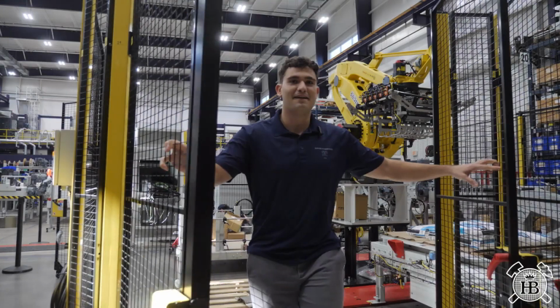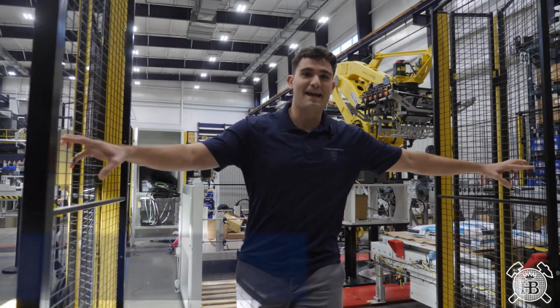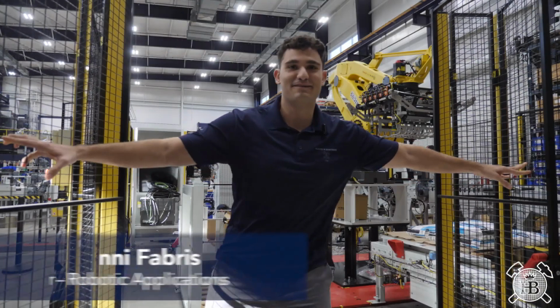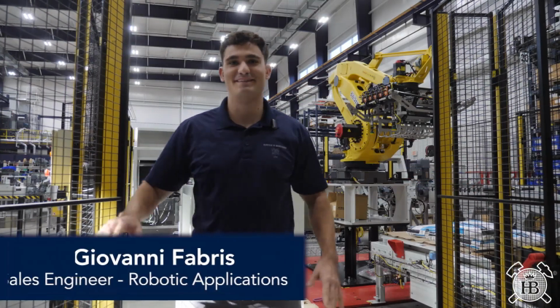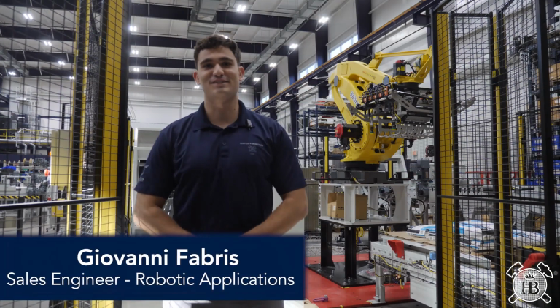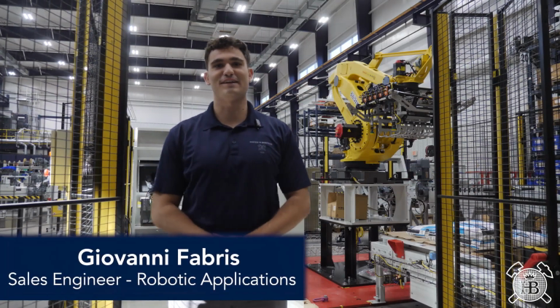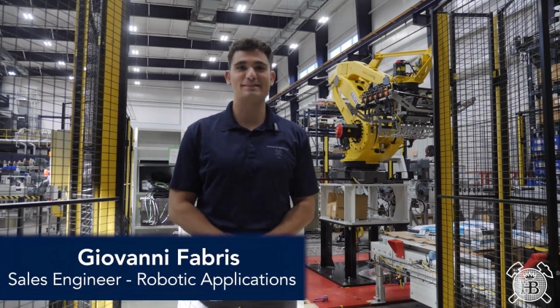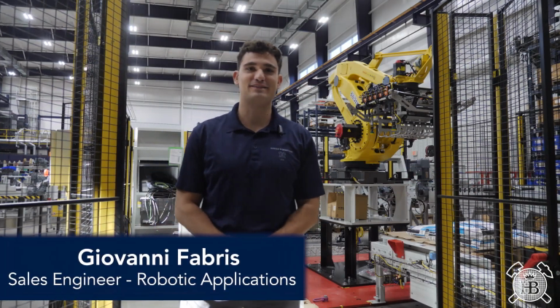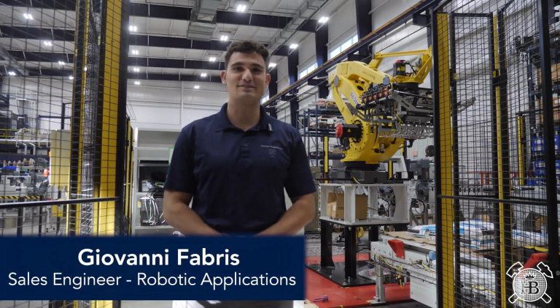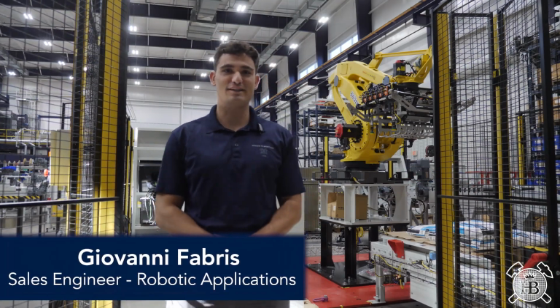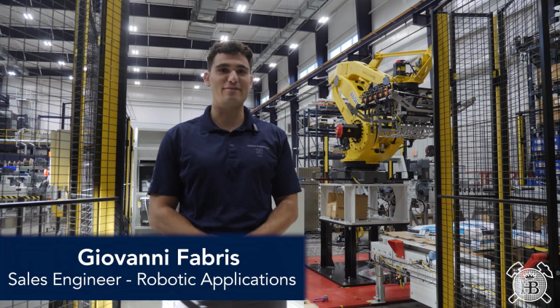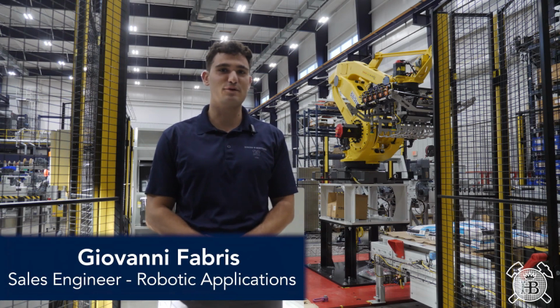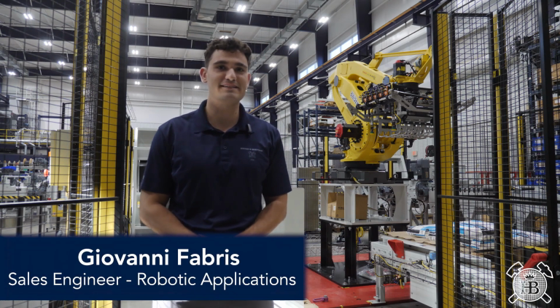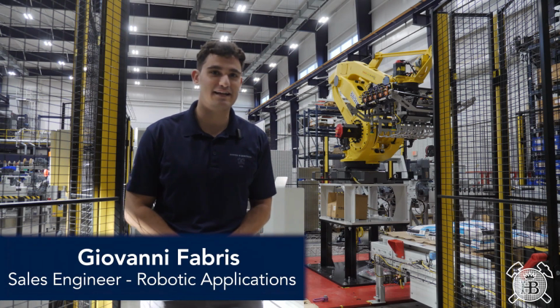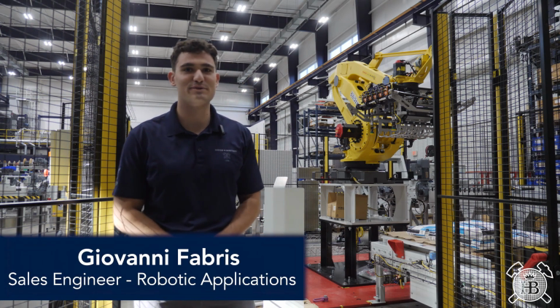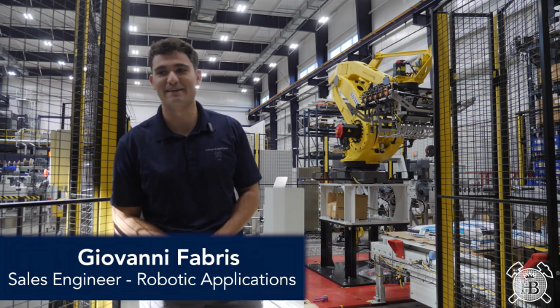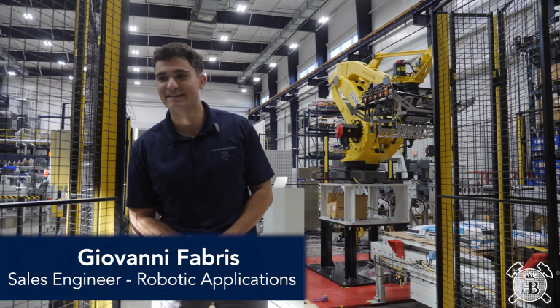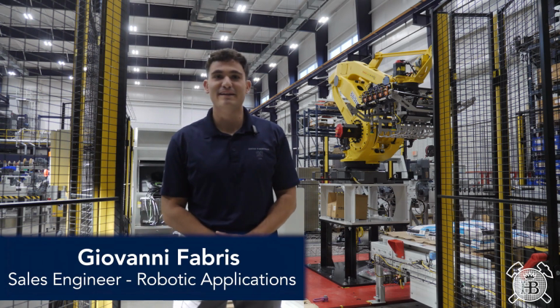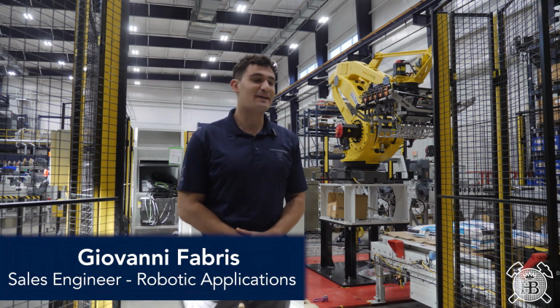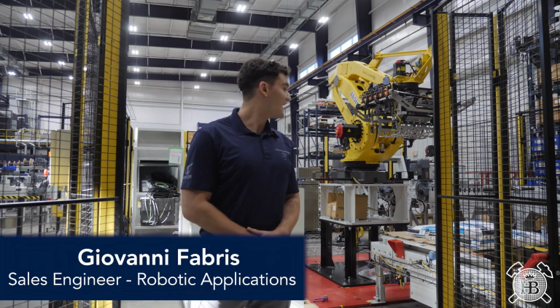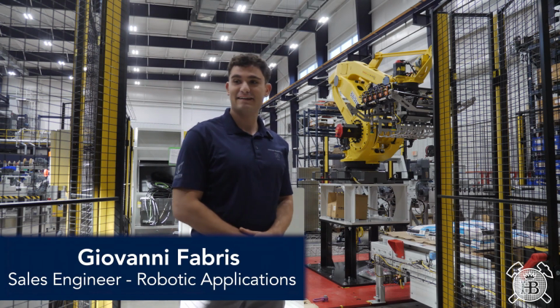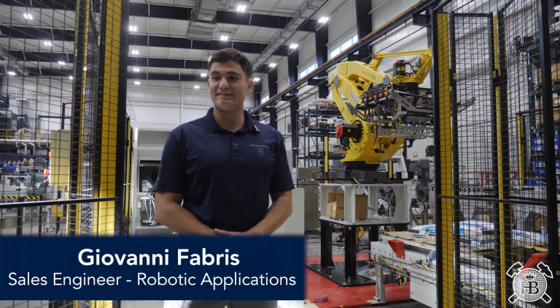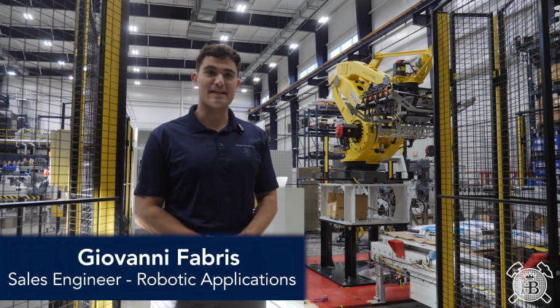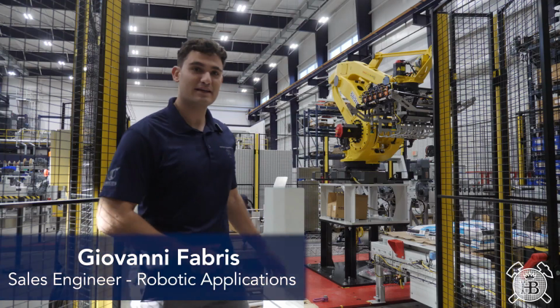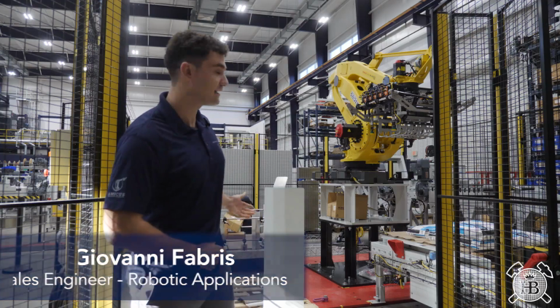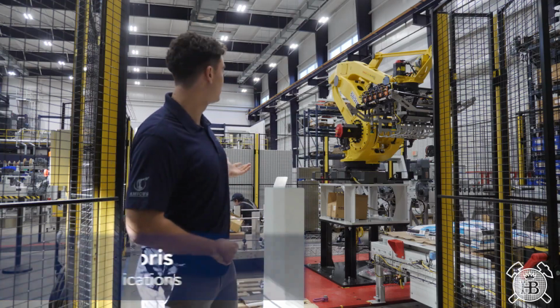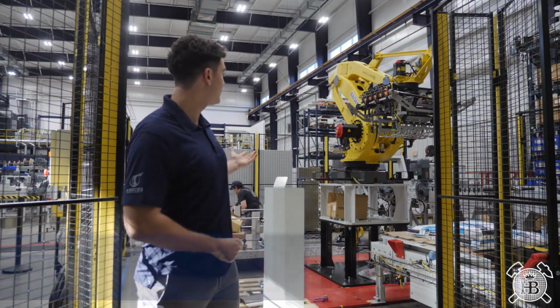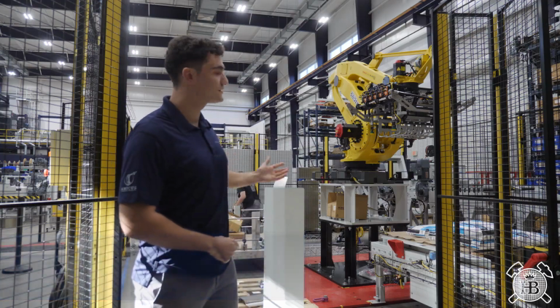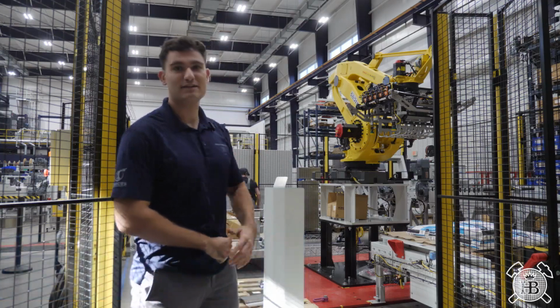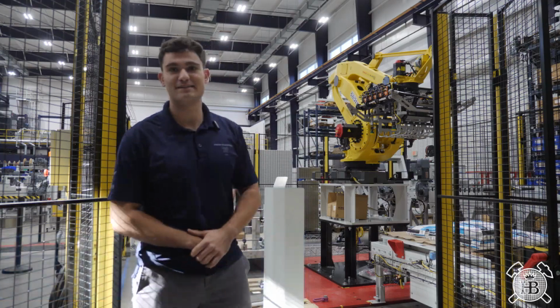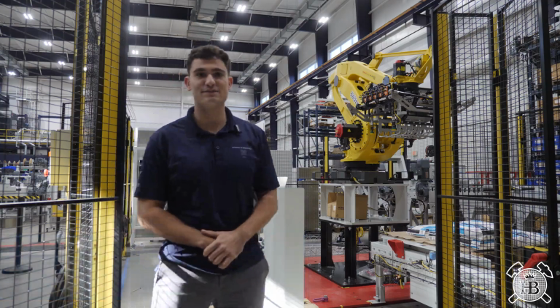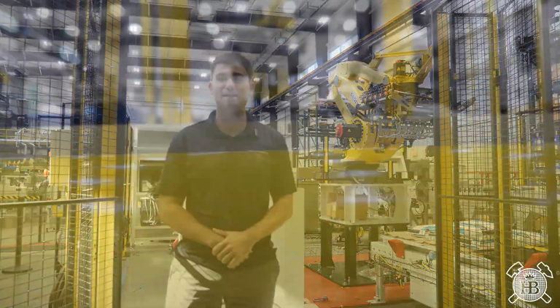Hey there! This is Giovanni Fabrice, your sales engineer for Everything Robotics here at Averd USA. We're here today disassembling our robotic palletizer shell after successful FAT.